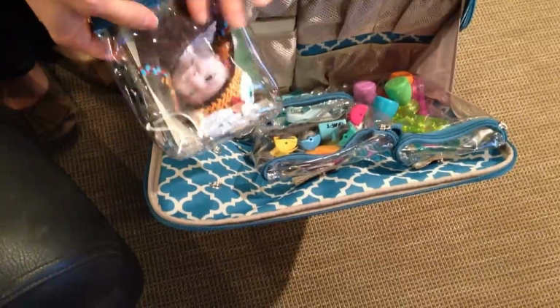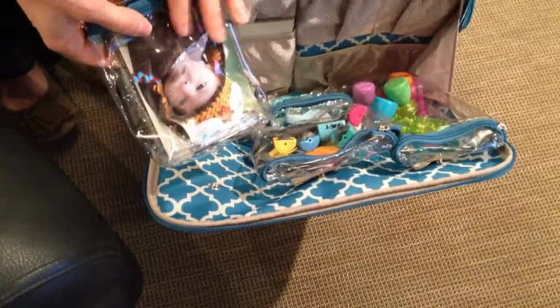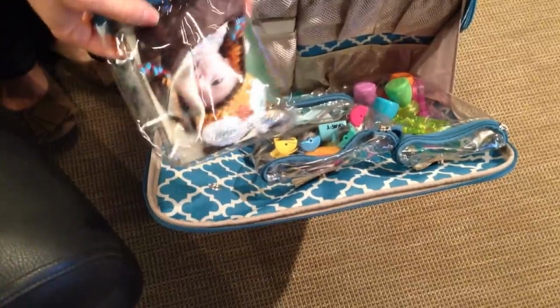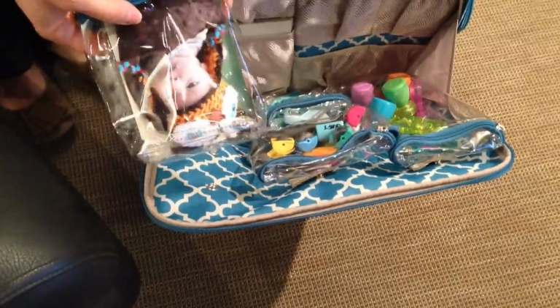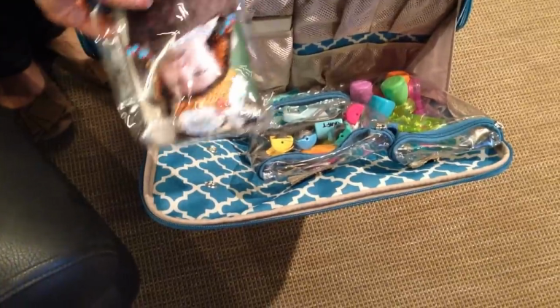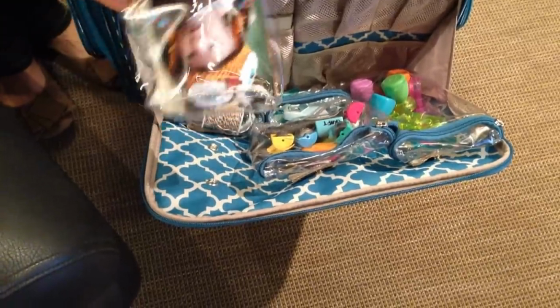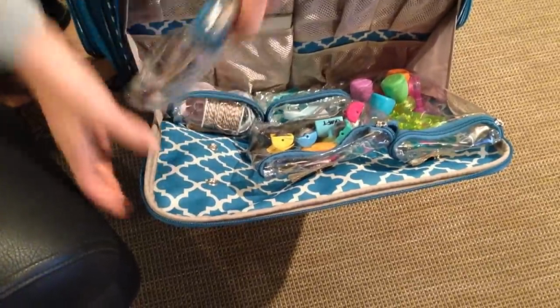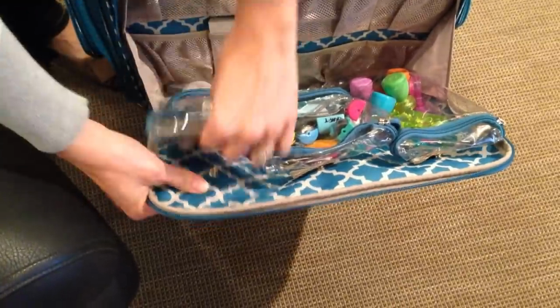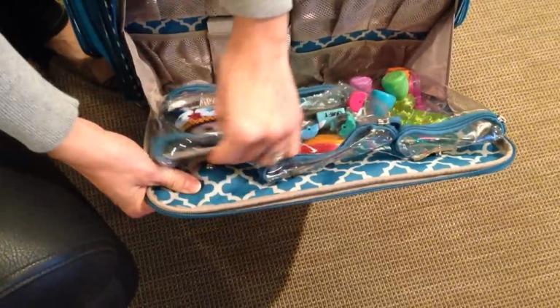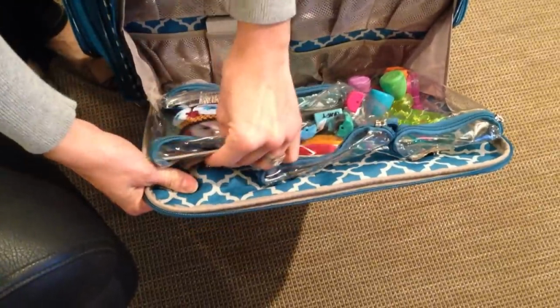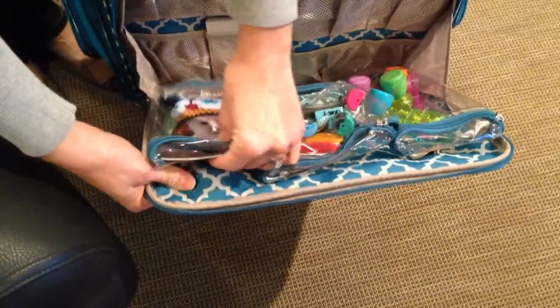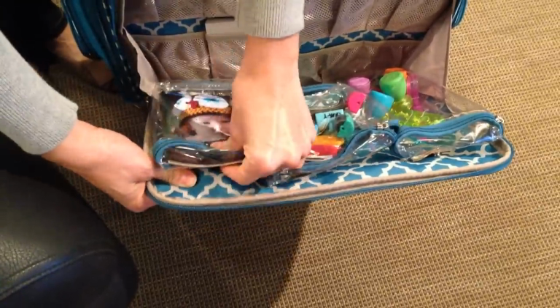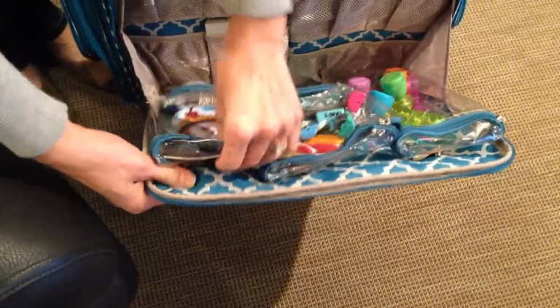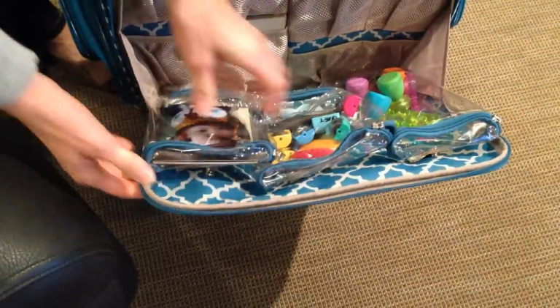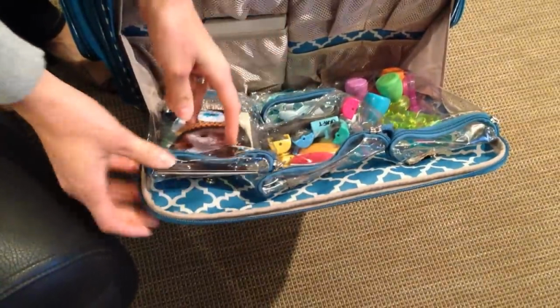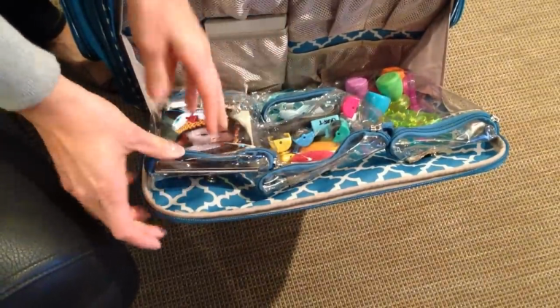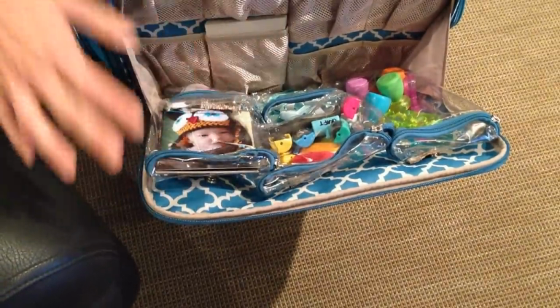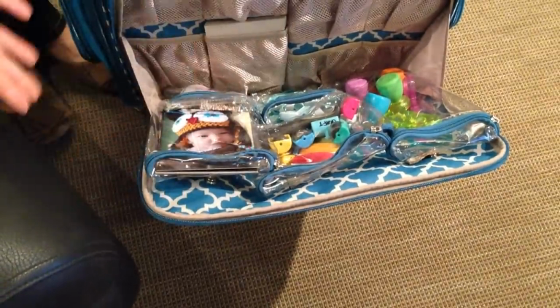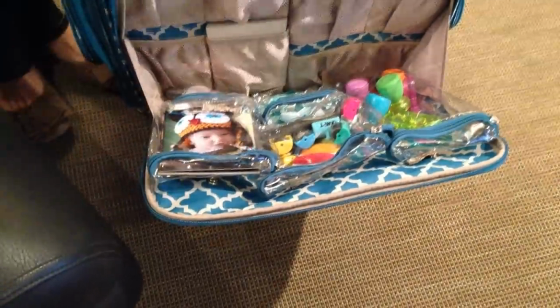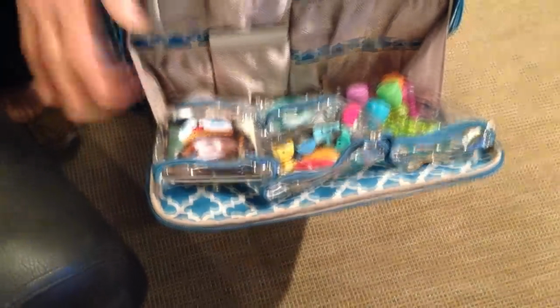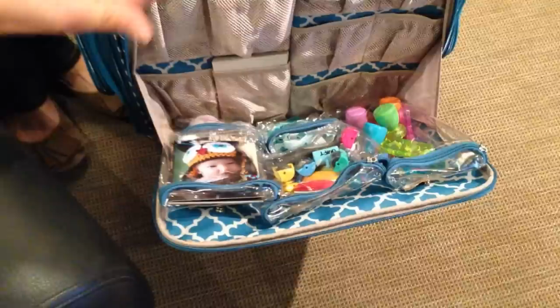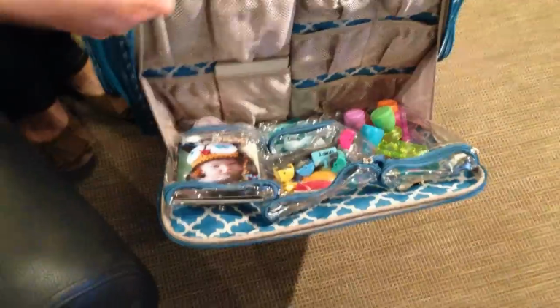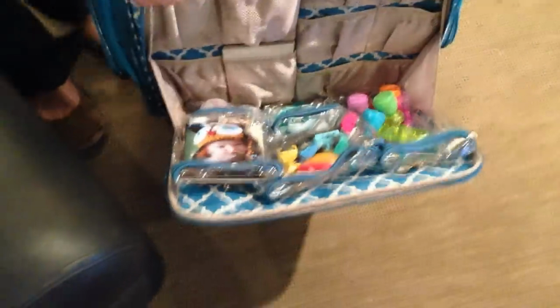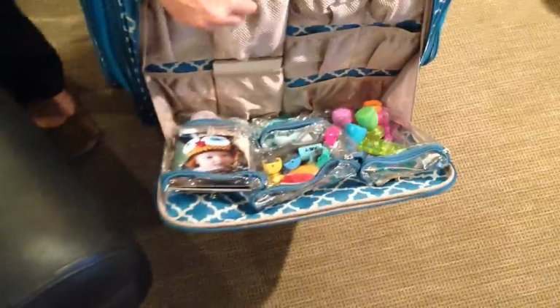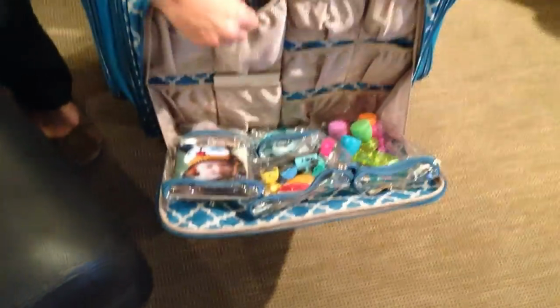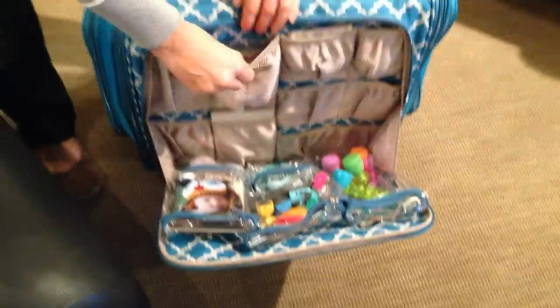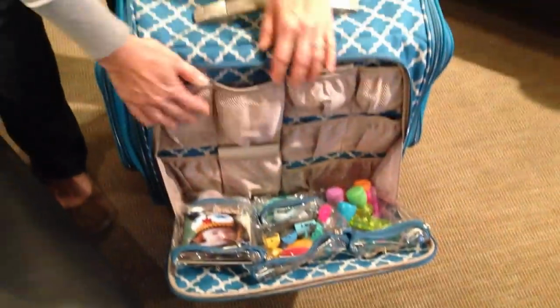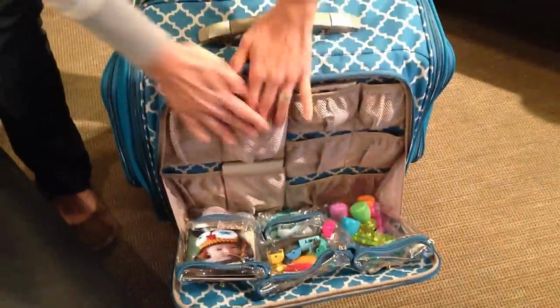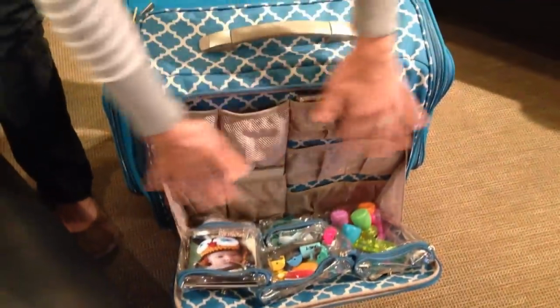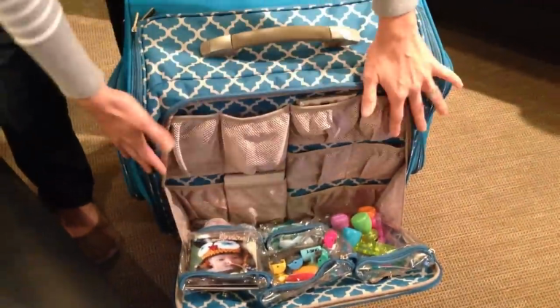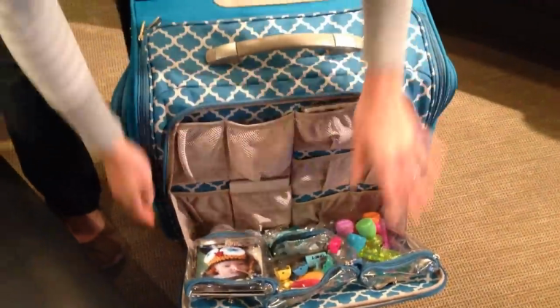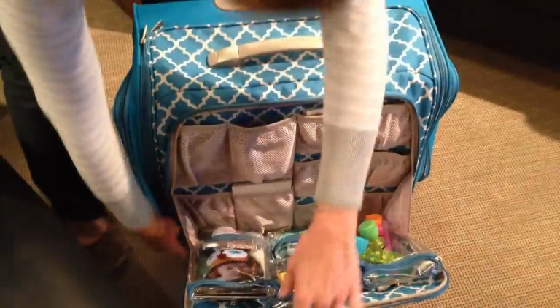Whatever it is, you can take that and put it on your table as you're scrapbooking so you're only using and taking out what you need. And then again, full of pockets.